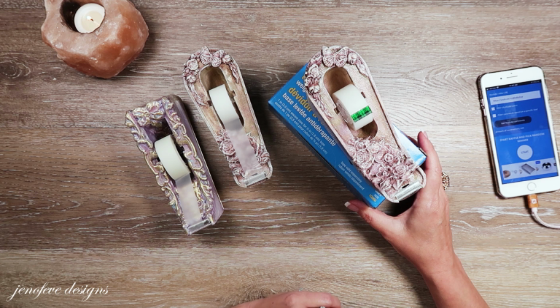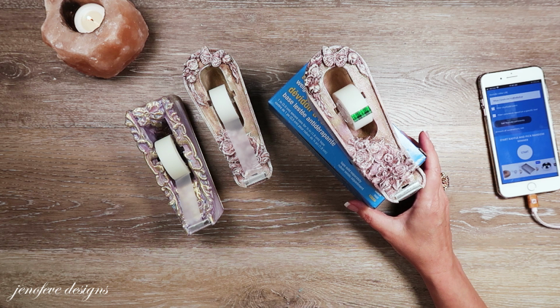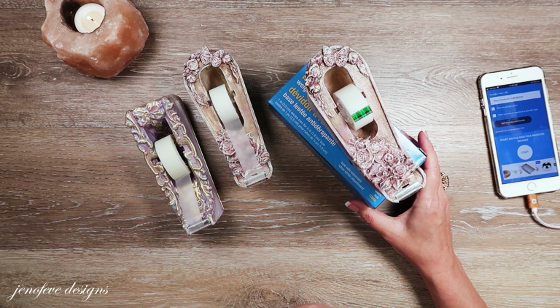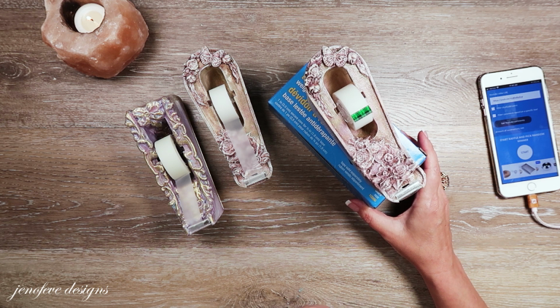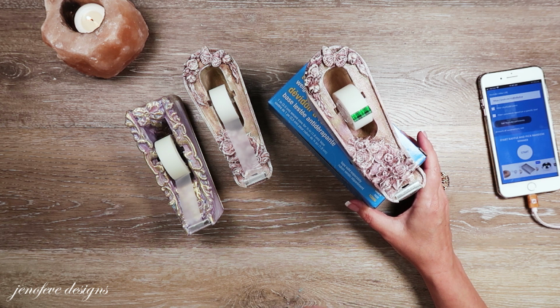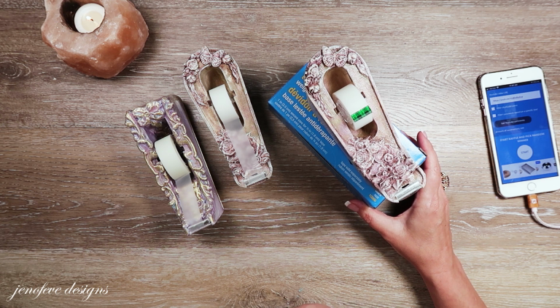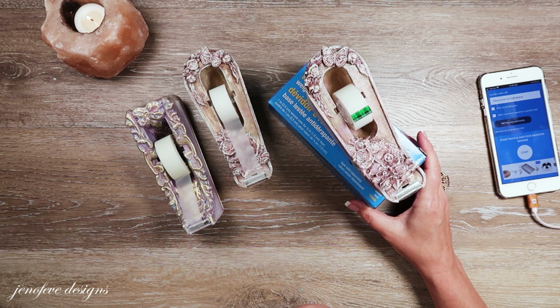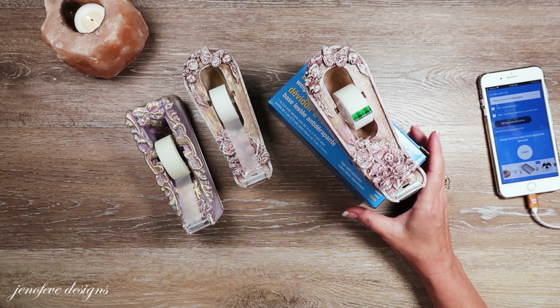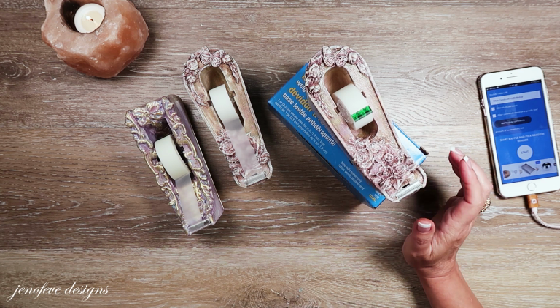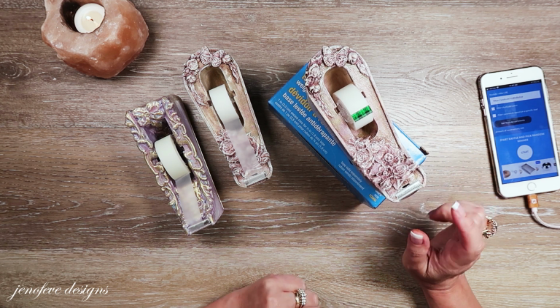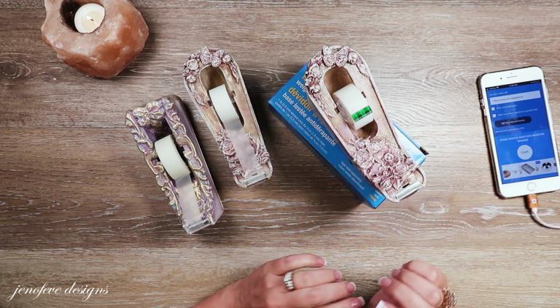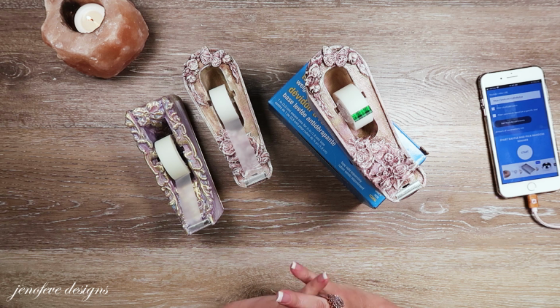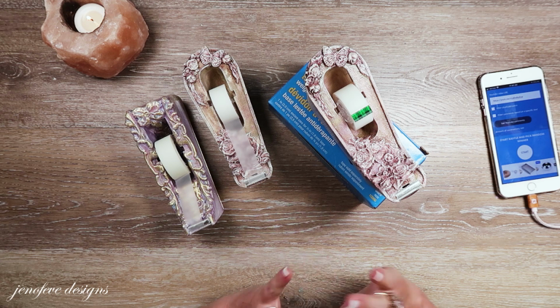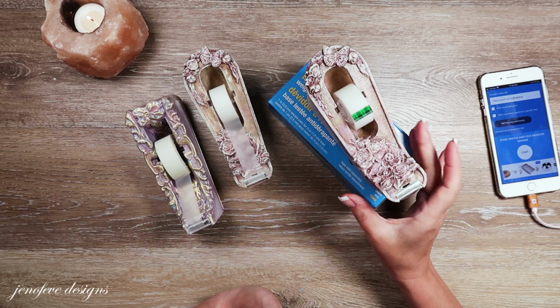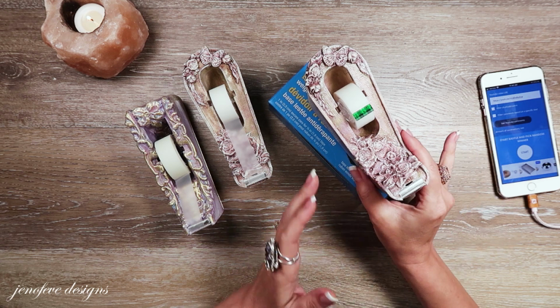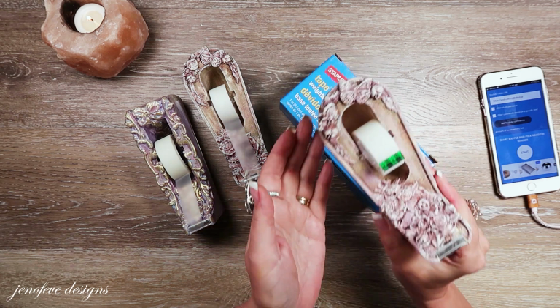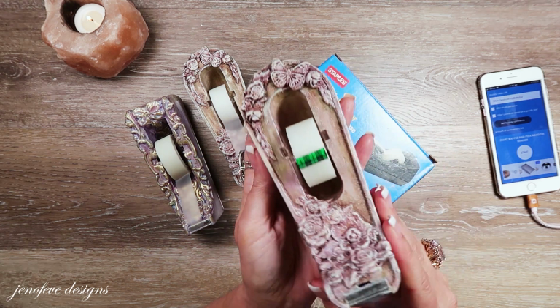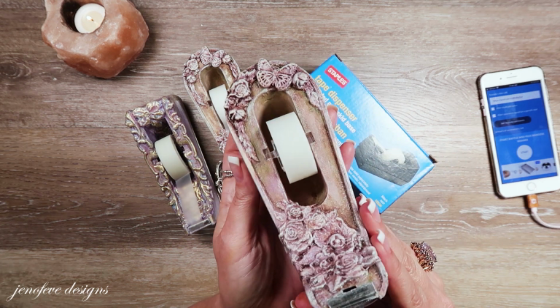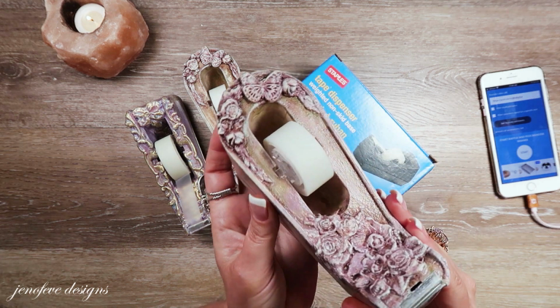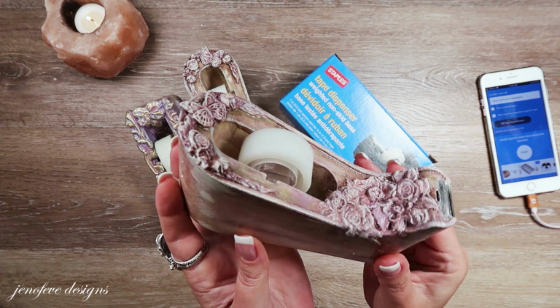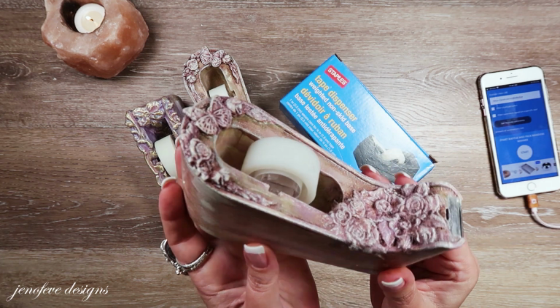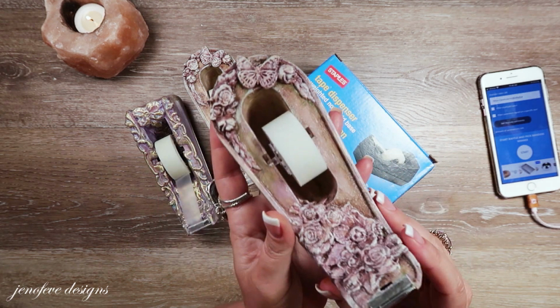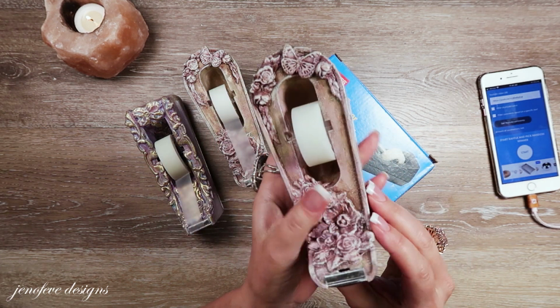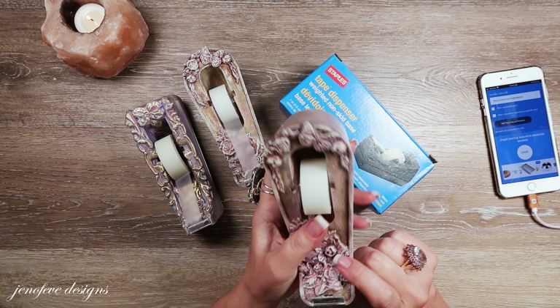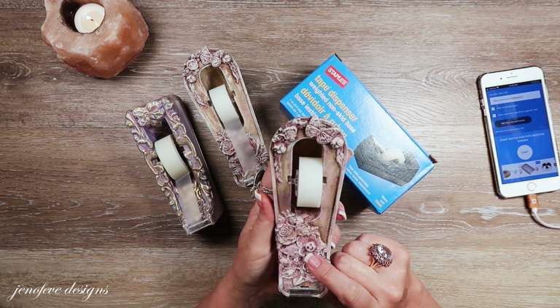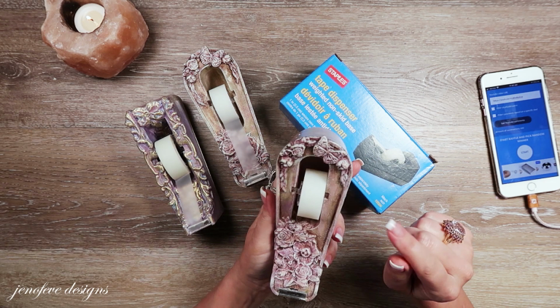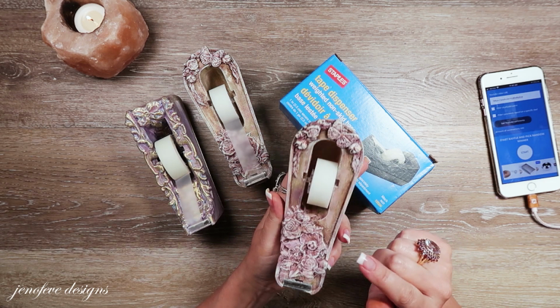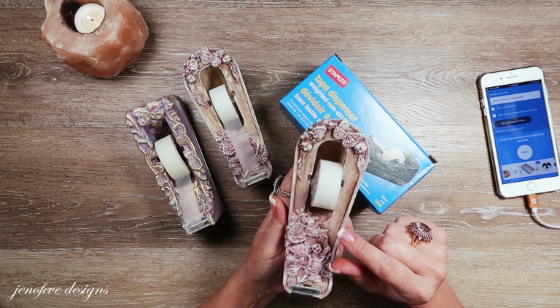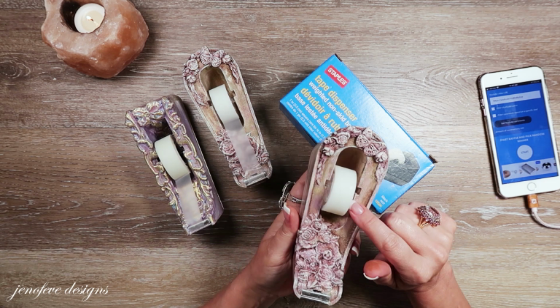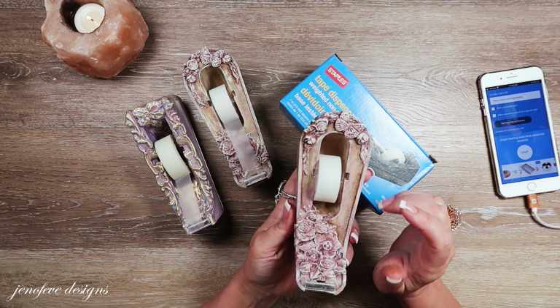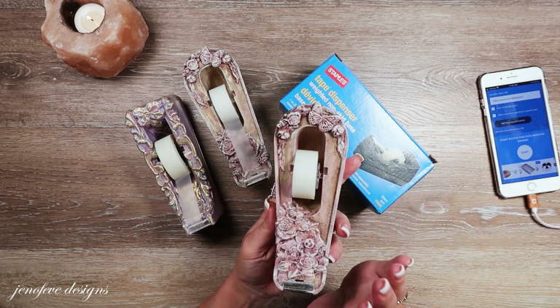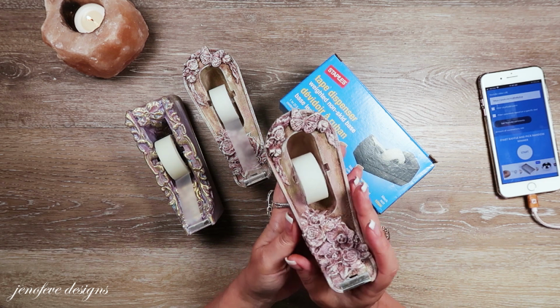Hey guys, my name is Jennifer and I am Genevieve Designs. Today we are doing the giveaway drawing for the fancy tape dispenser that I did in a video where we took the ordinary and made it extraordinary.